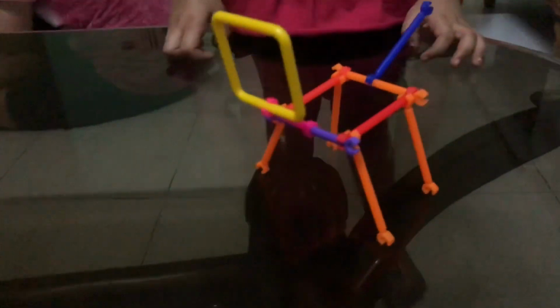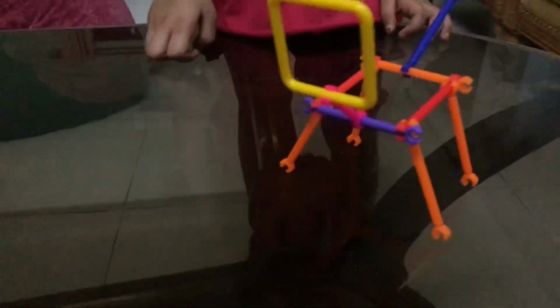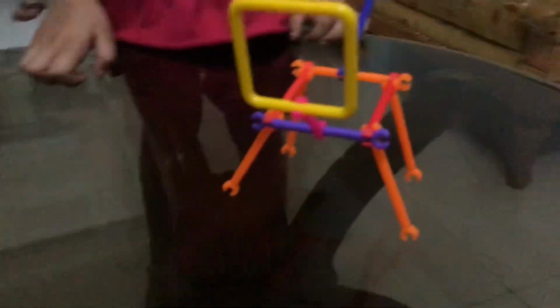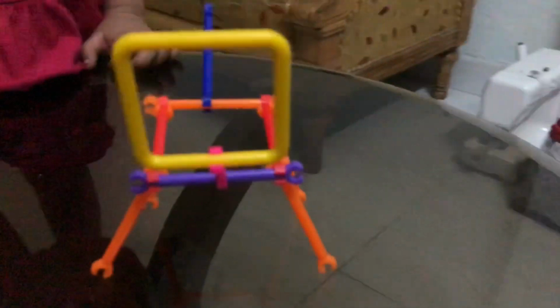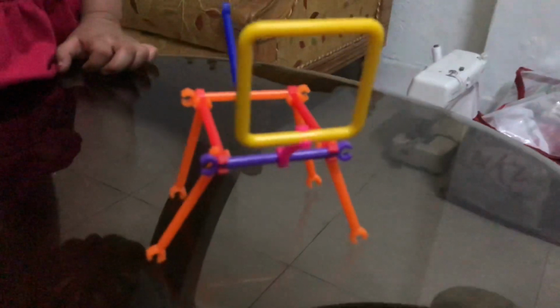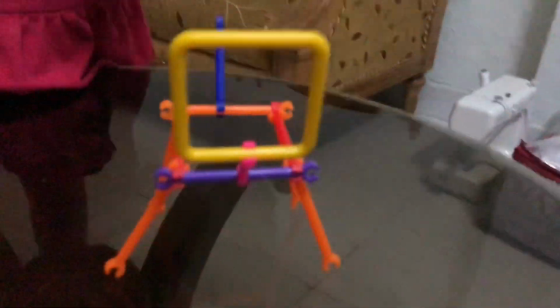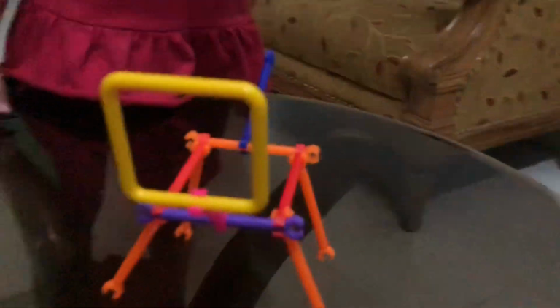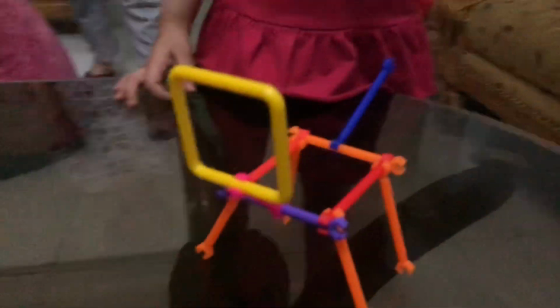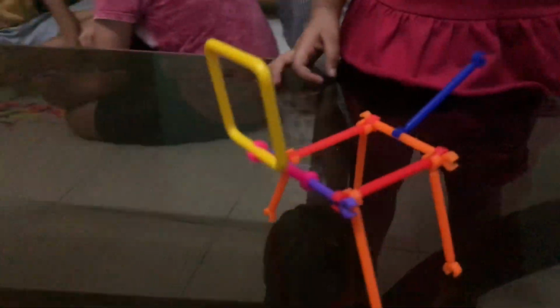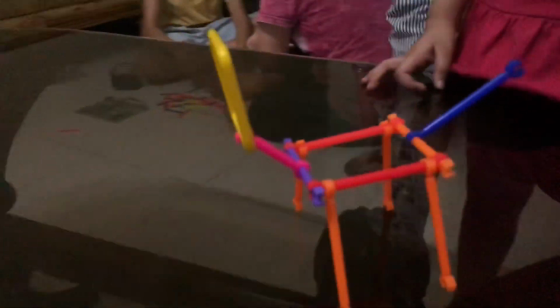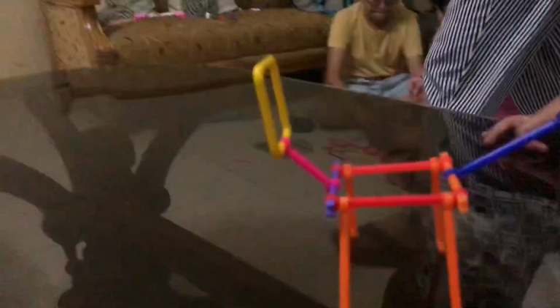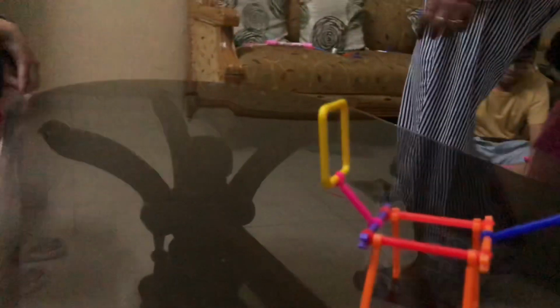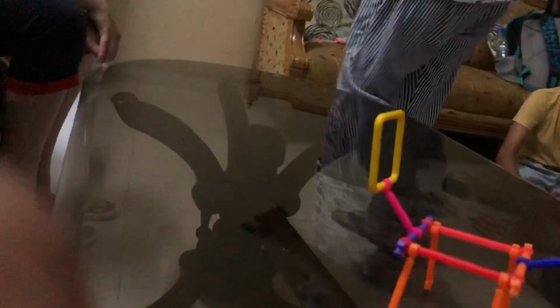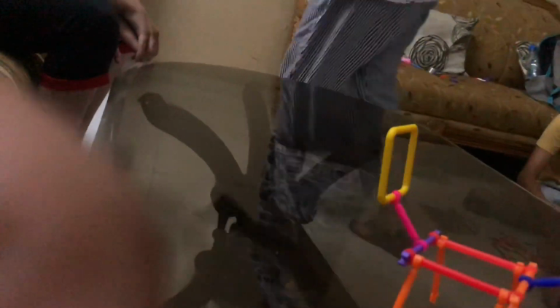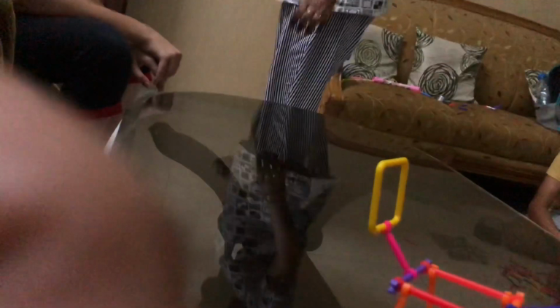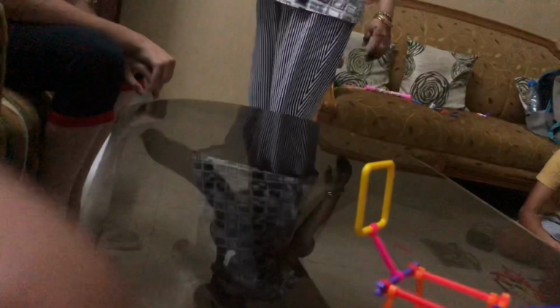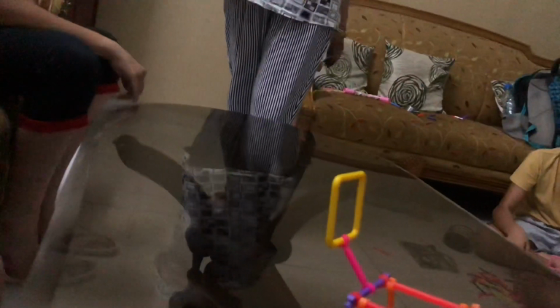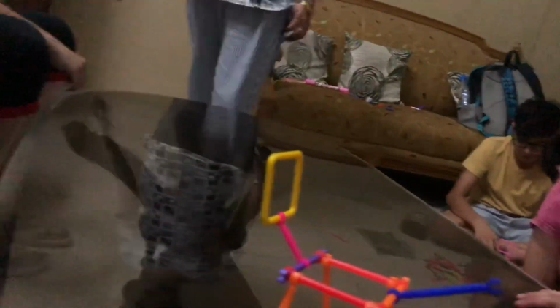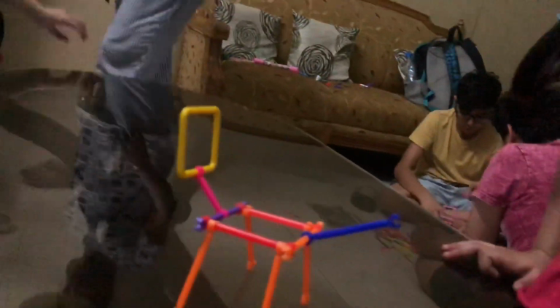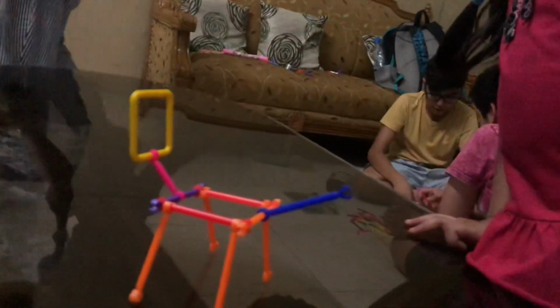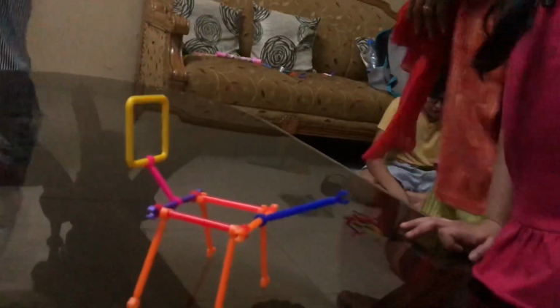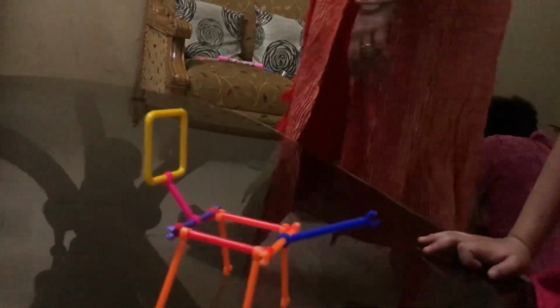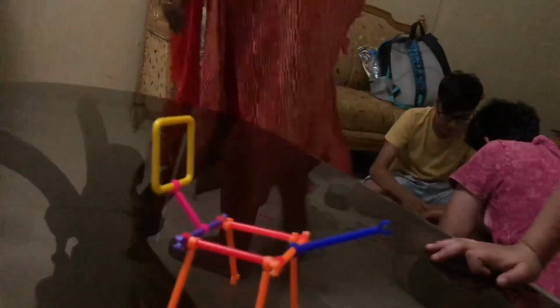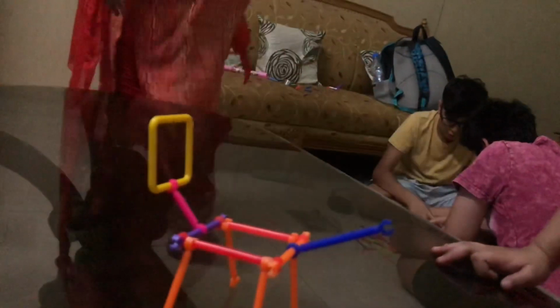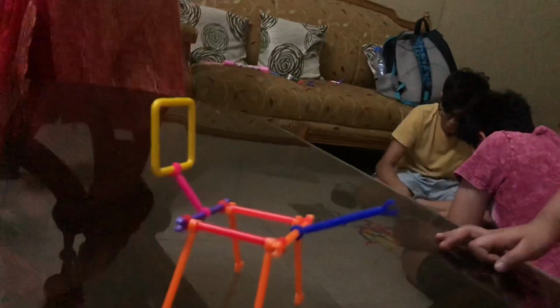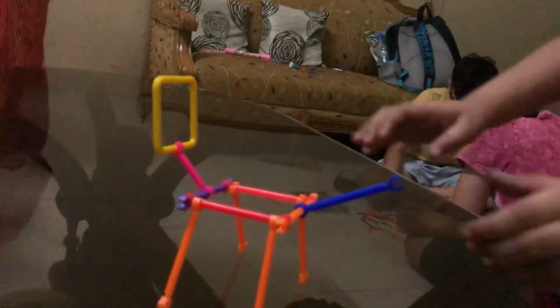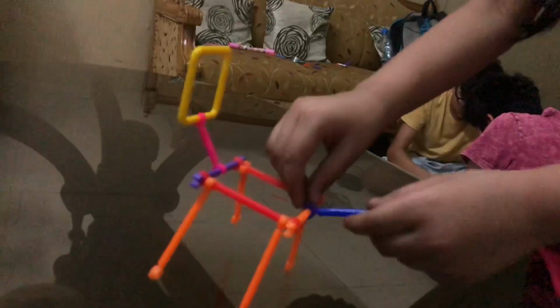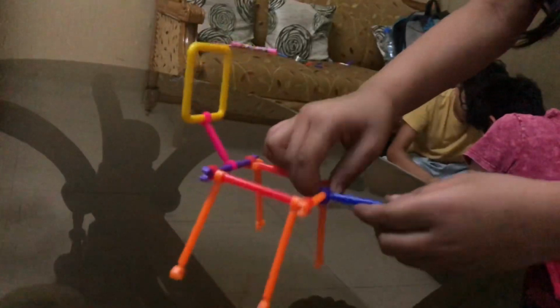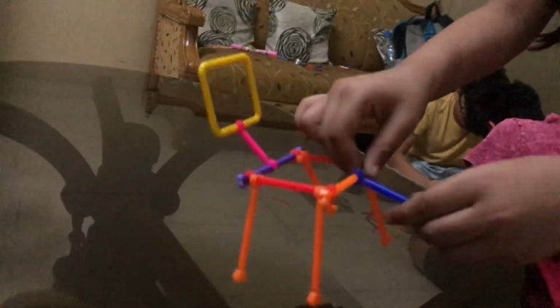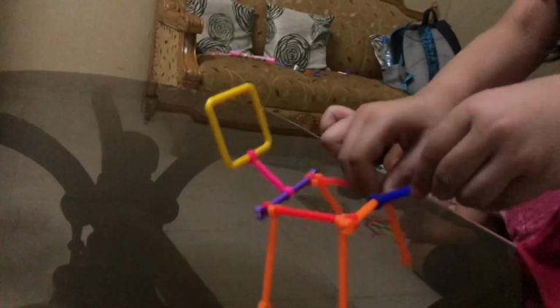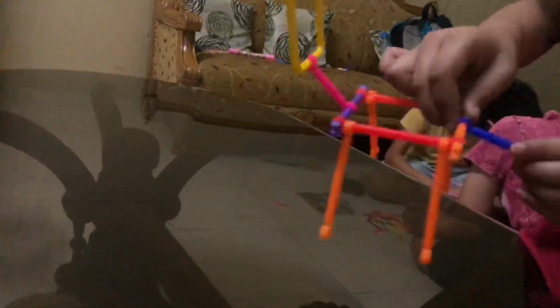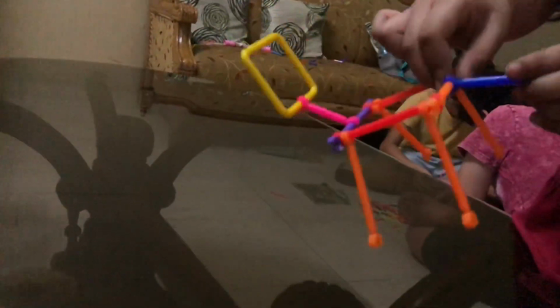I am going to put a glass on the glass. It's a good one.